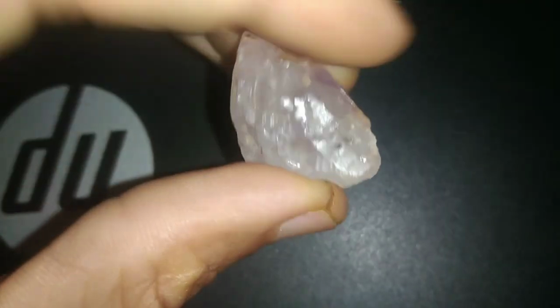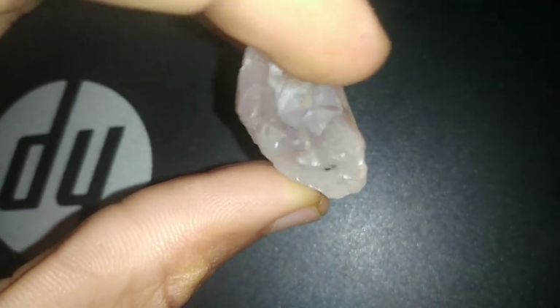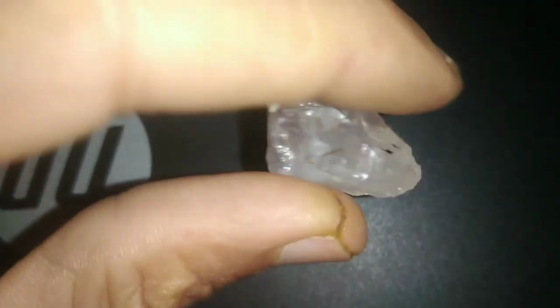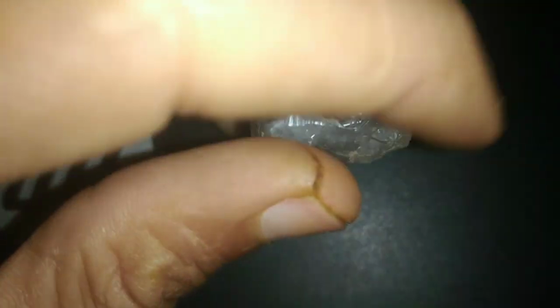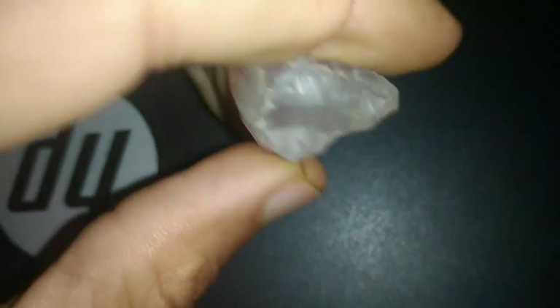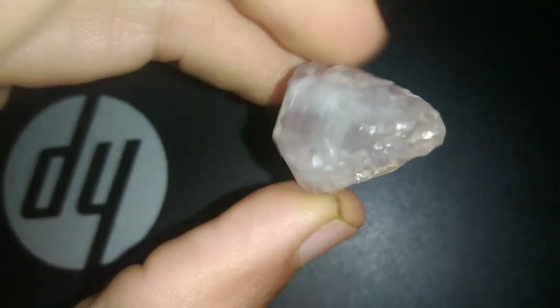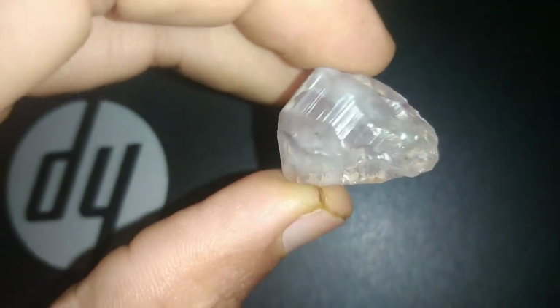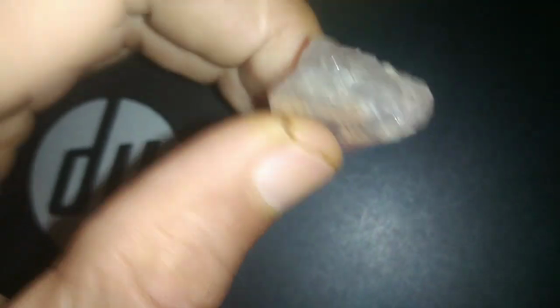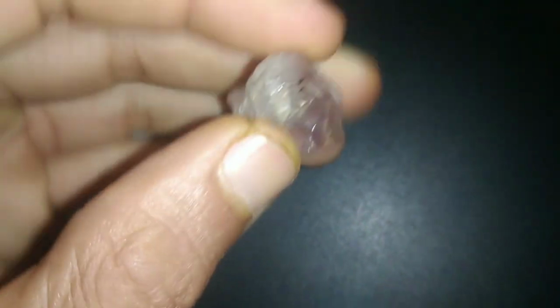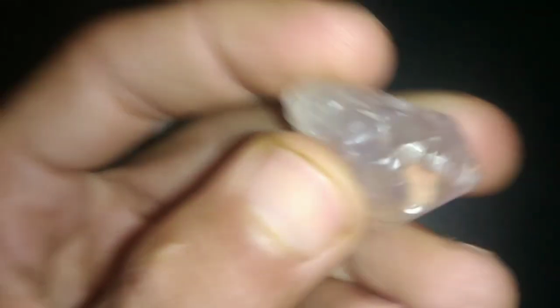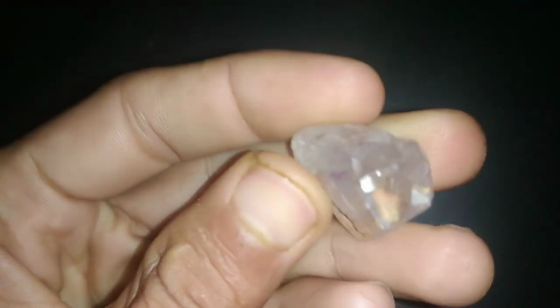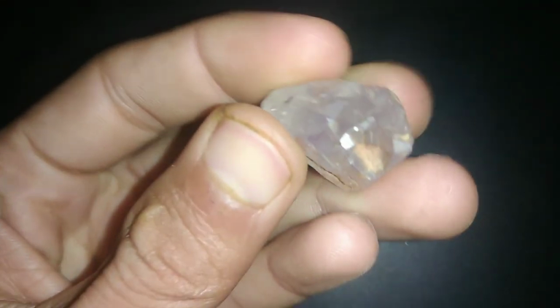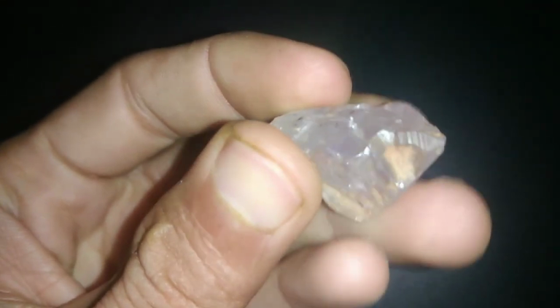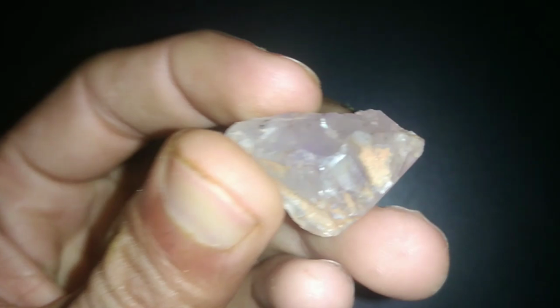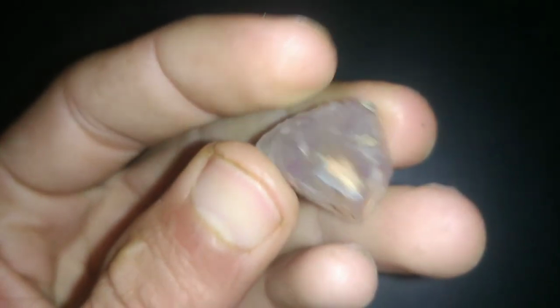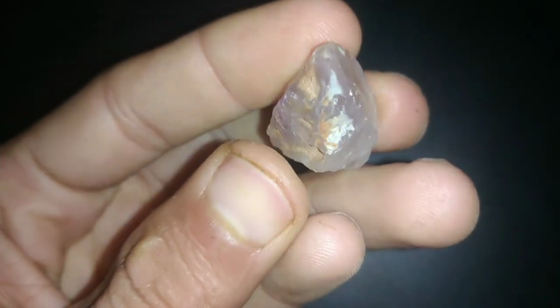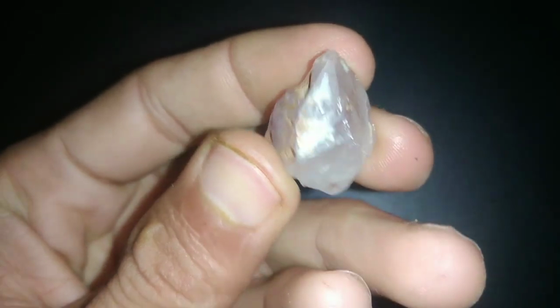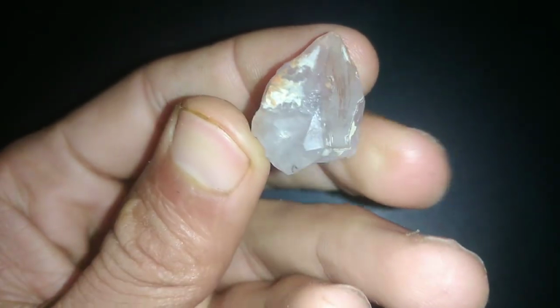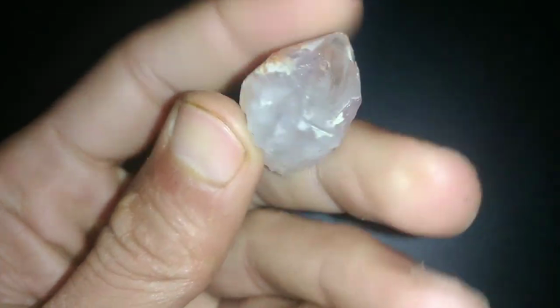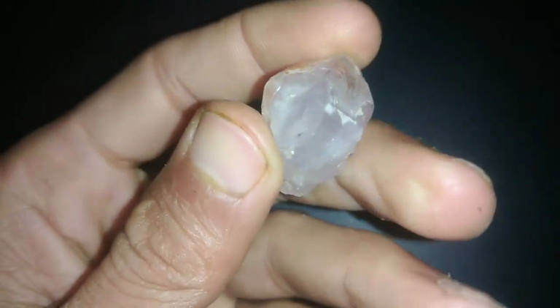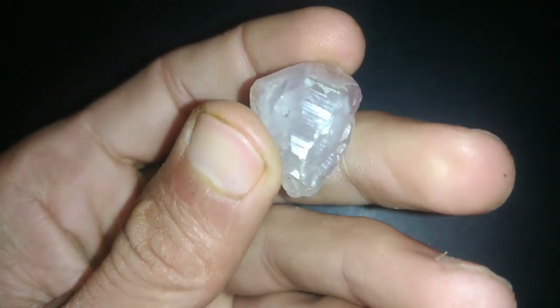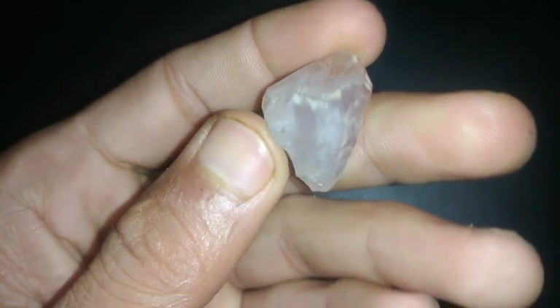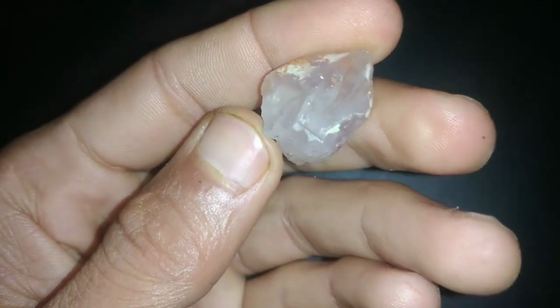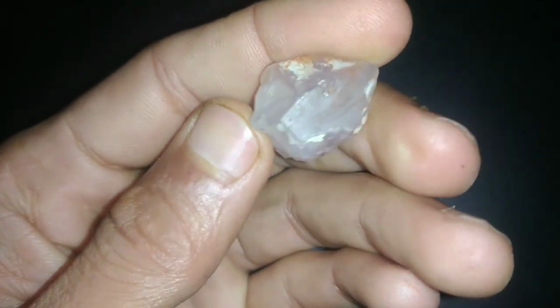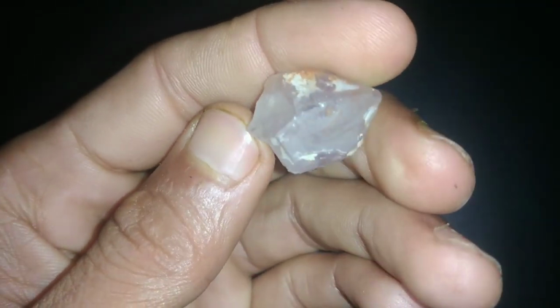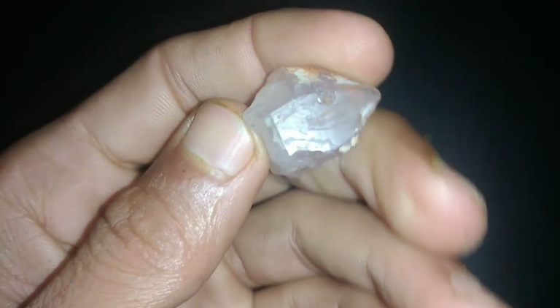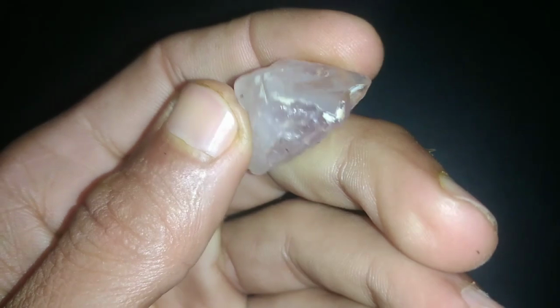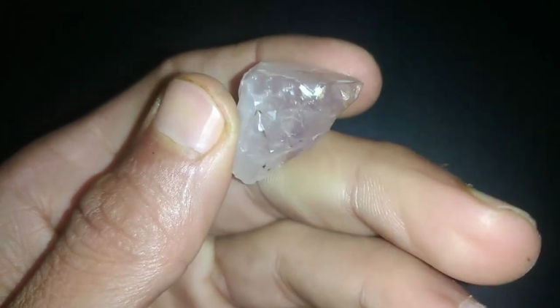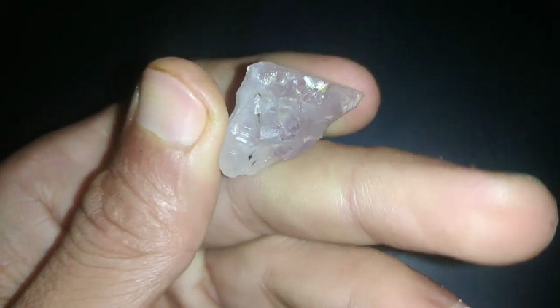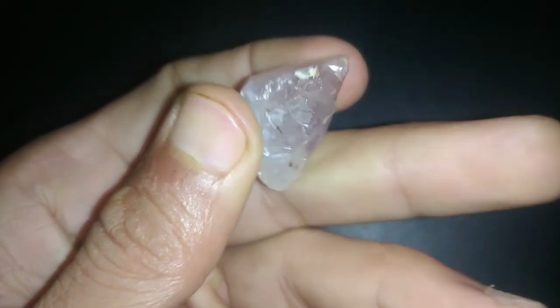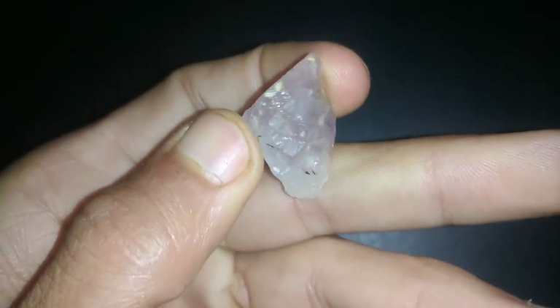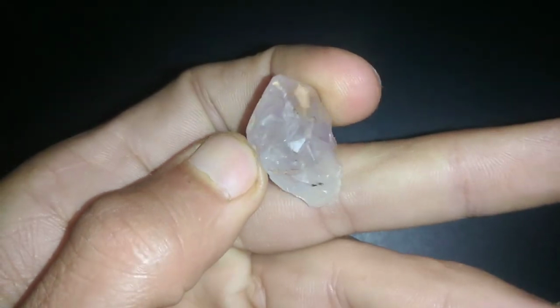4. Fog test. Breathe hot air onto the surface of the diamond, creating a layer of condensation. If the fog dissipates quickly, it indicates a real diamond due to its high thermal conductivity. If the fog remains for a longer period, it might be a fake.